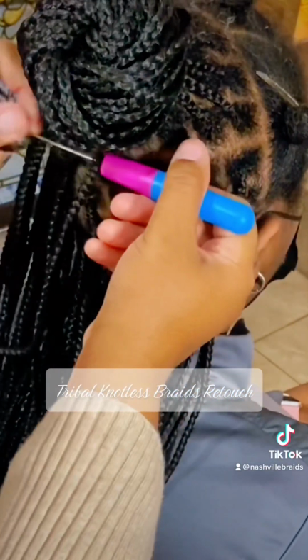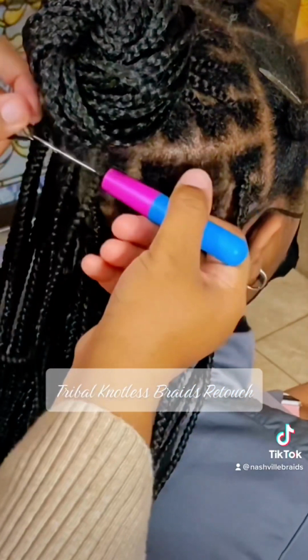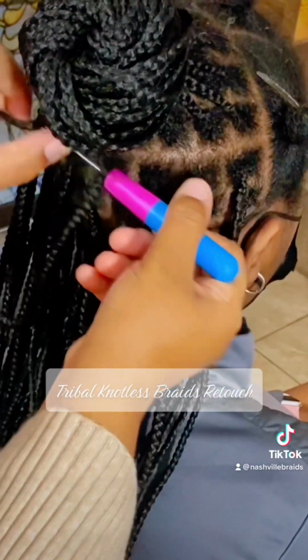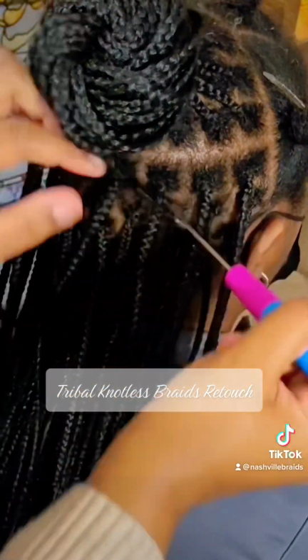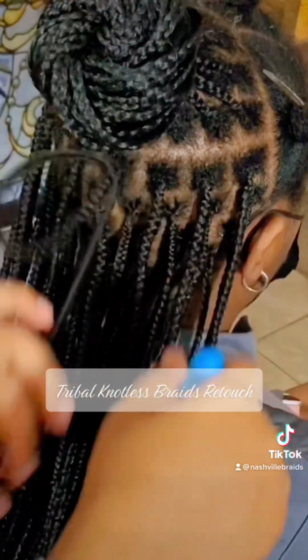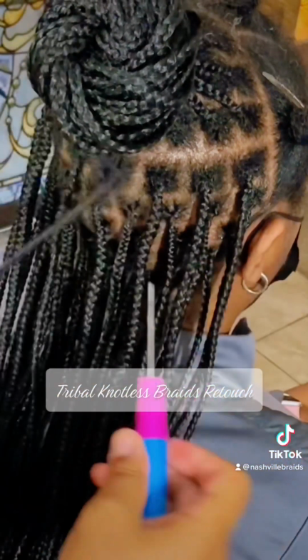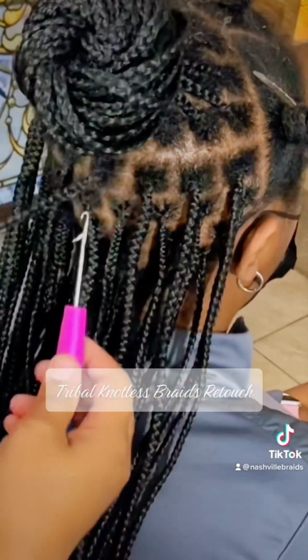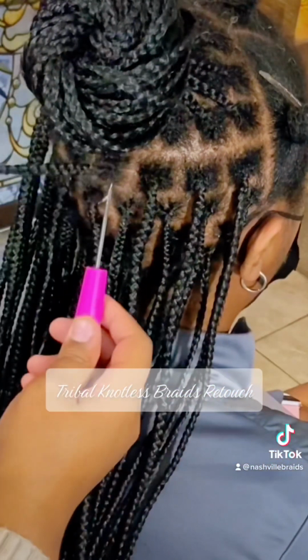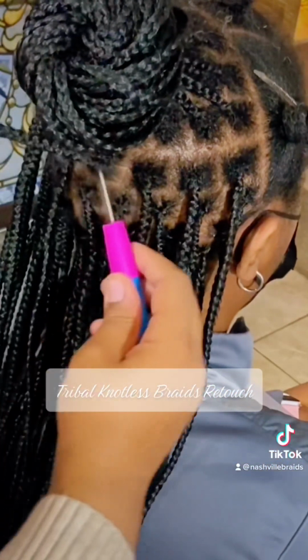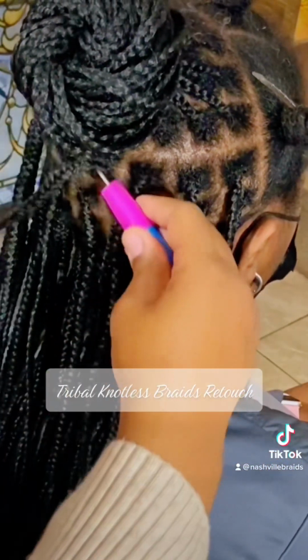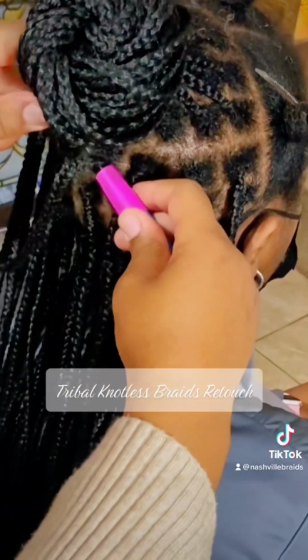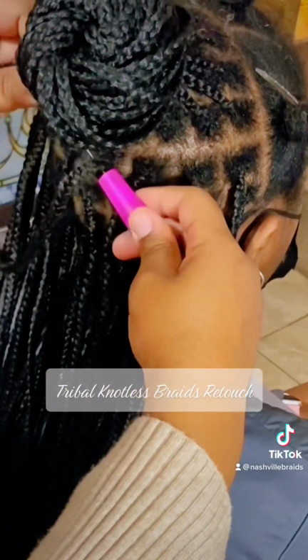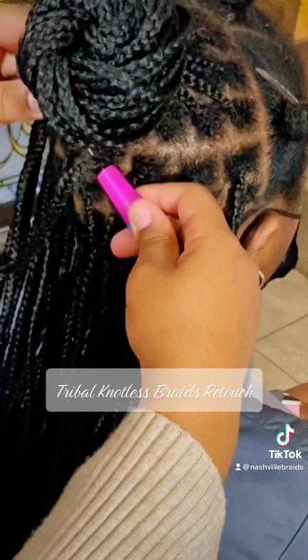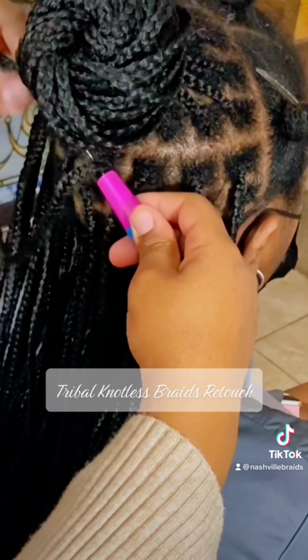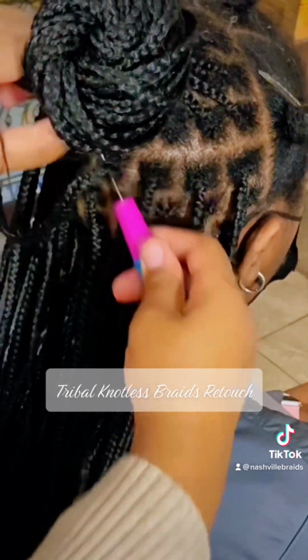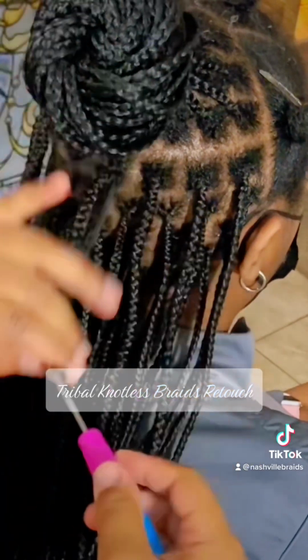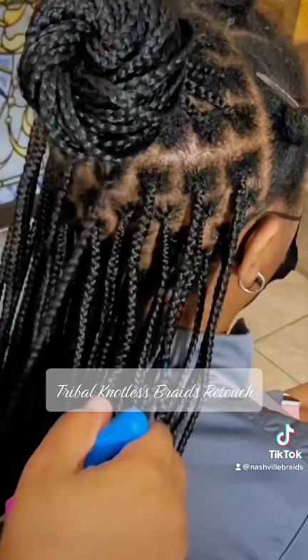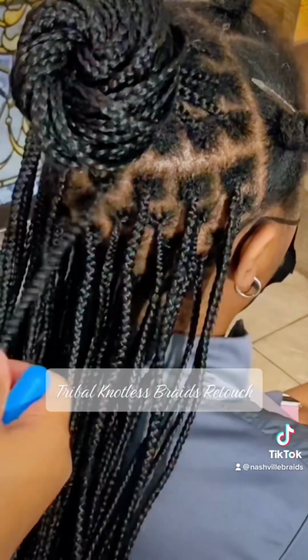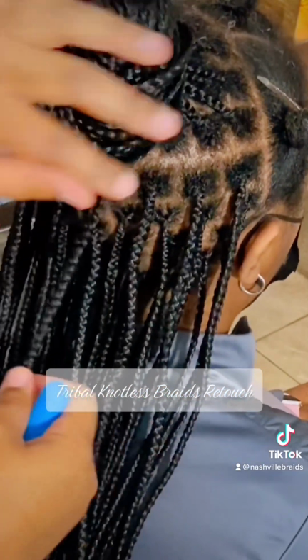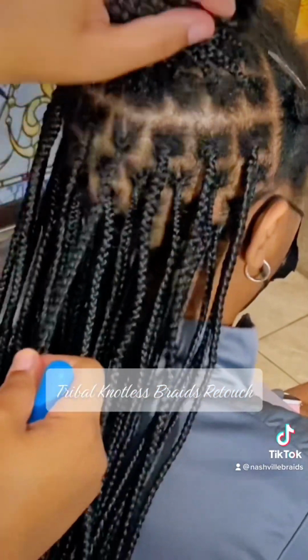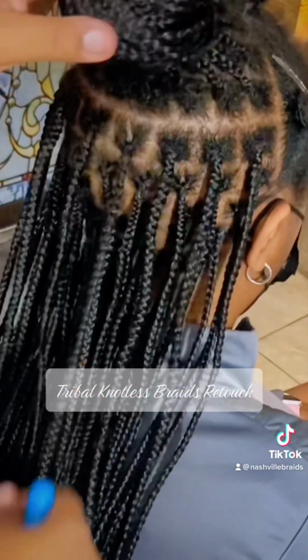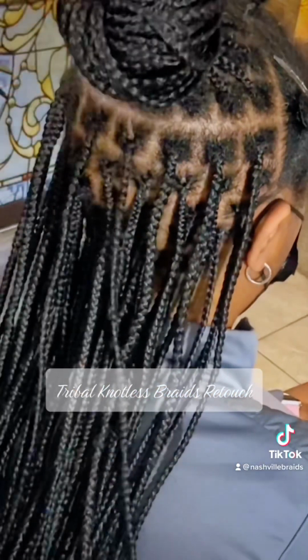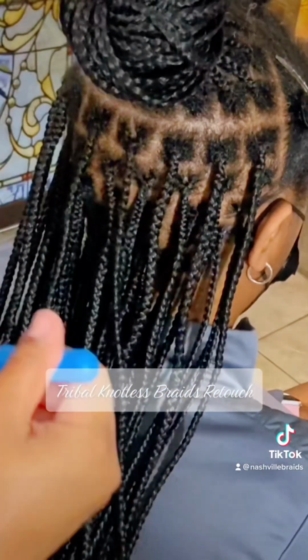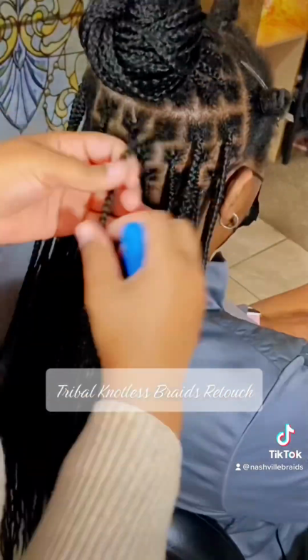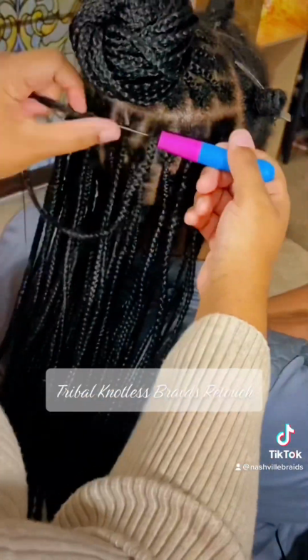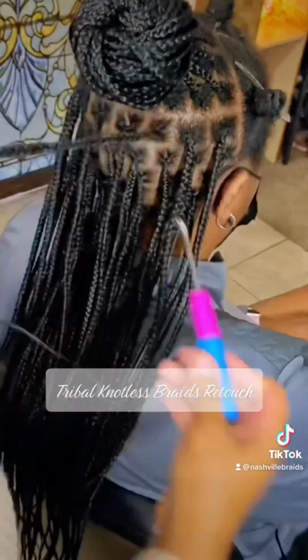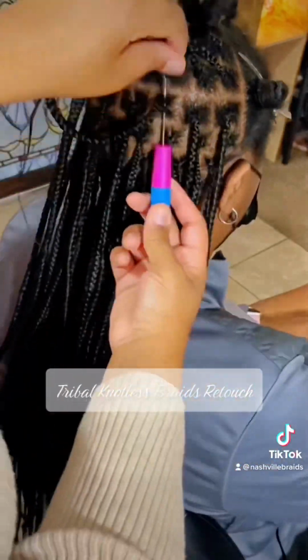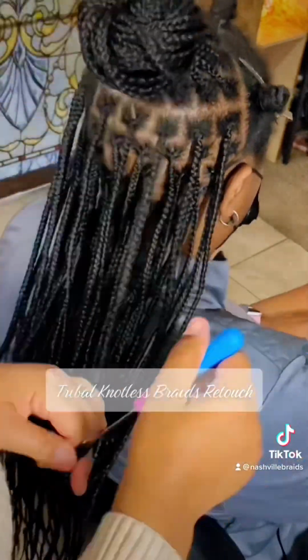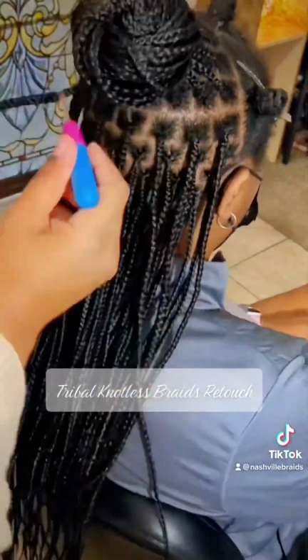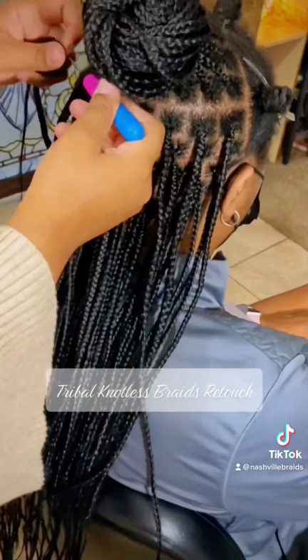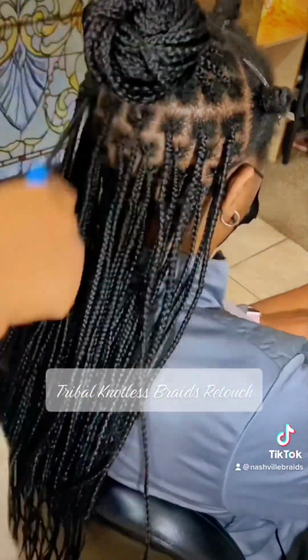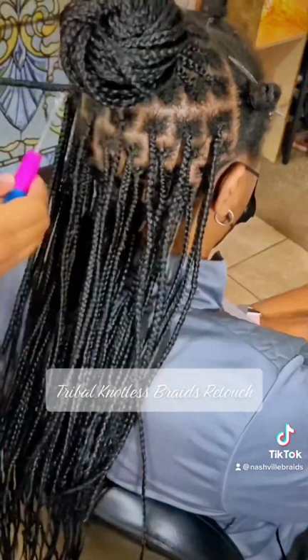I take the crochet hook and I go — once I pull from the left and then I pull from the top — and I get a nice tightened-up effect there to make it look newer and feel fresher for the client.